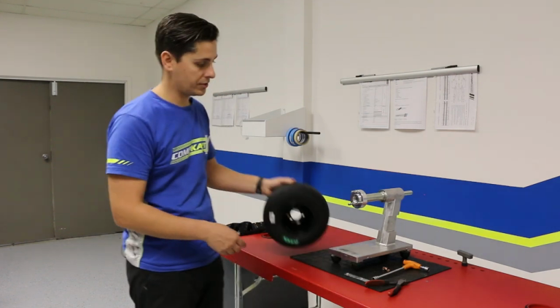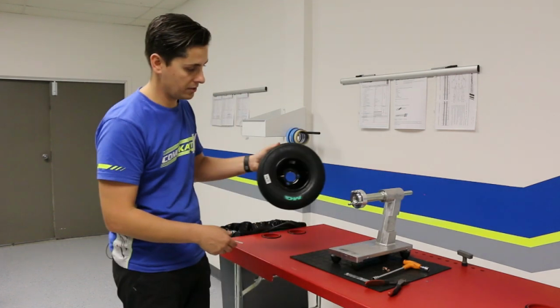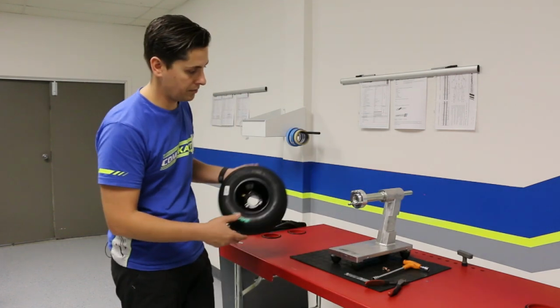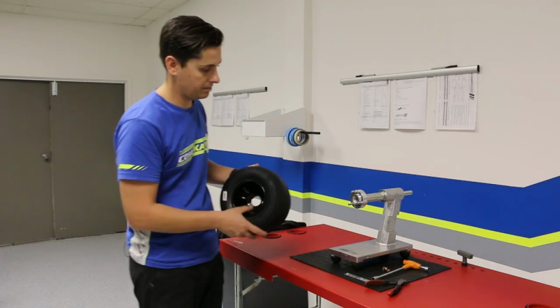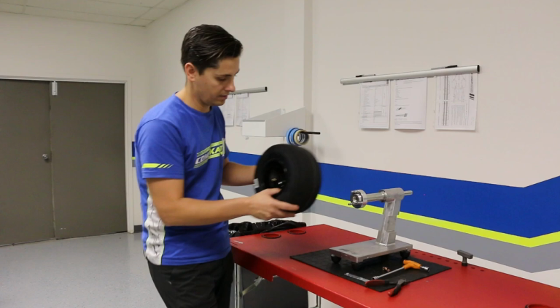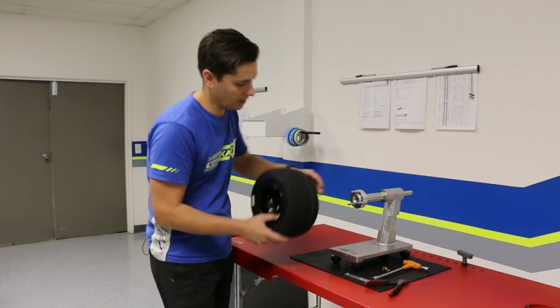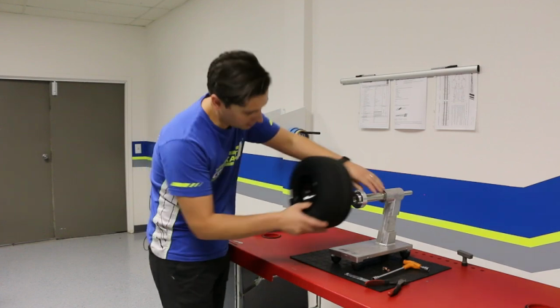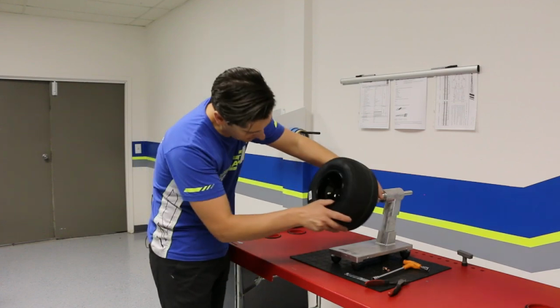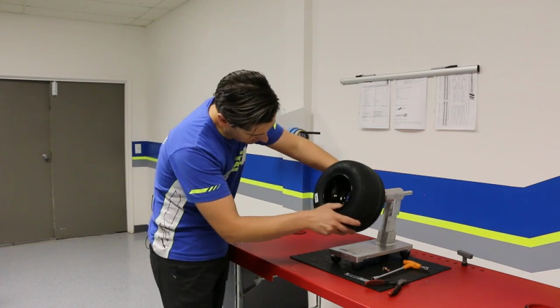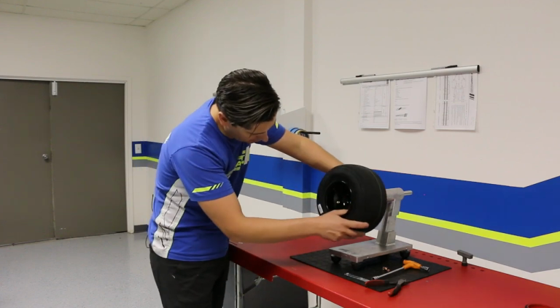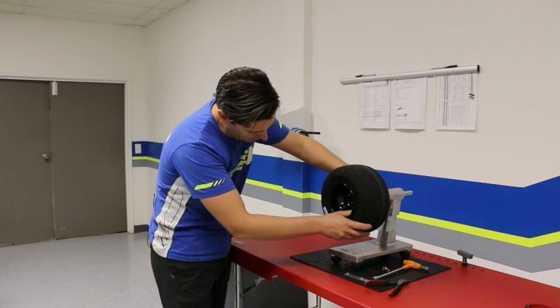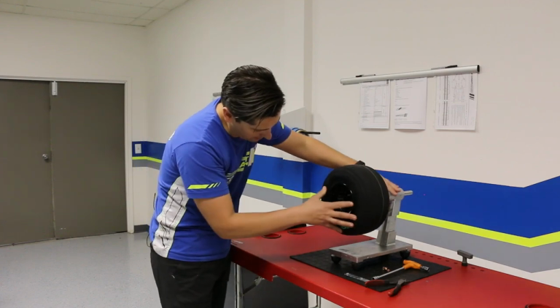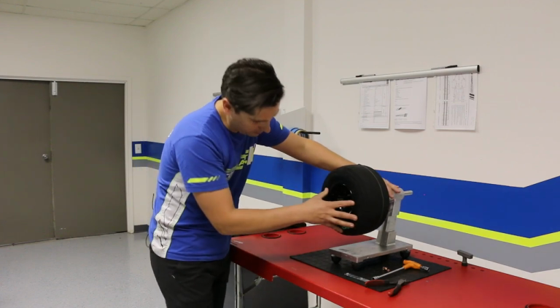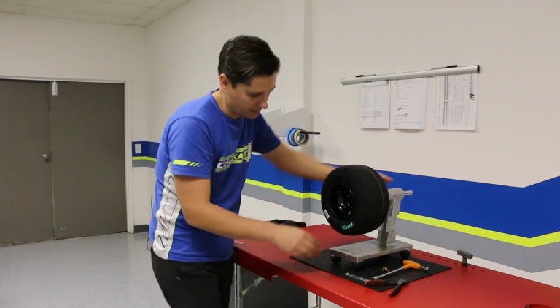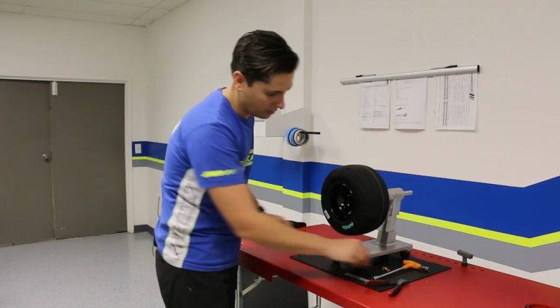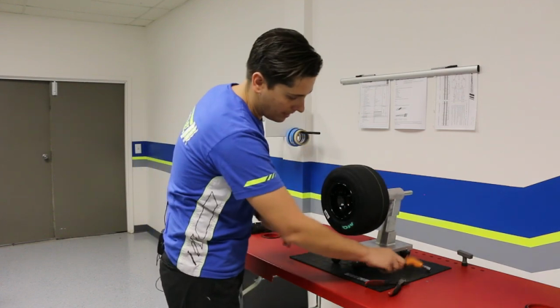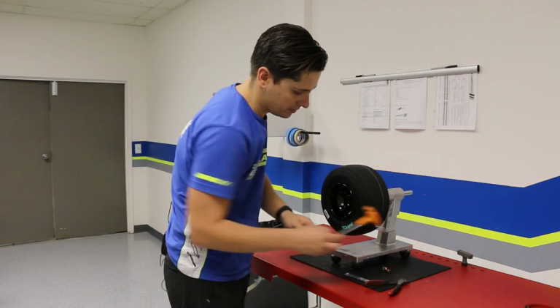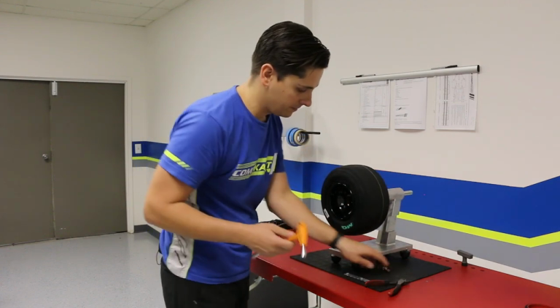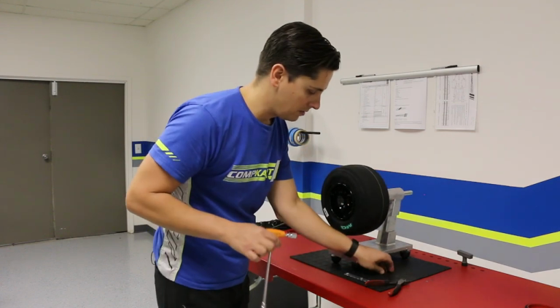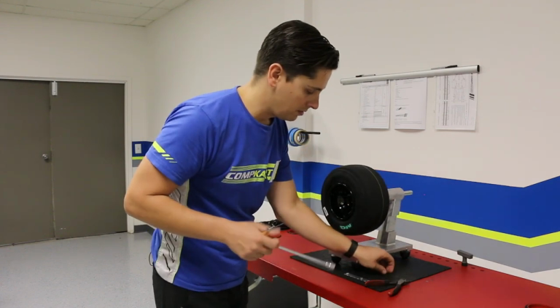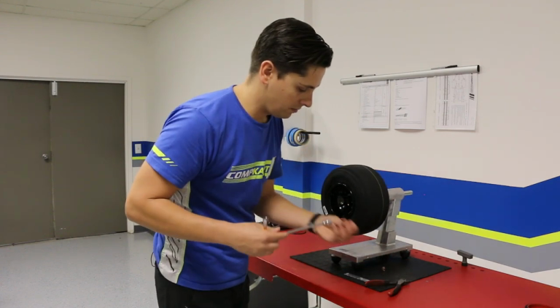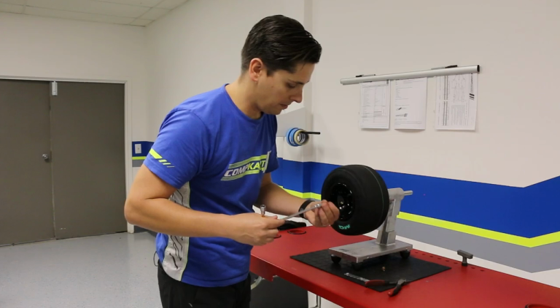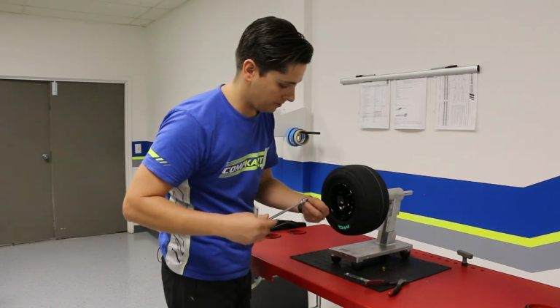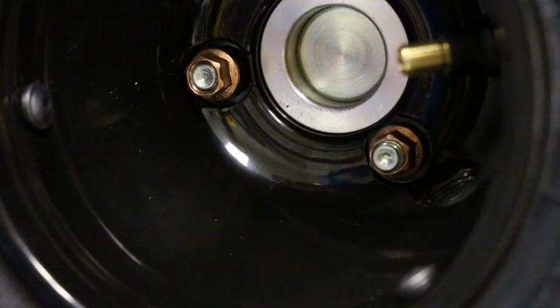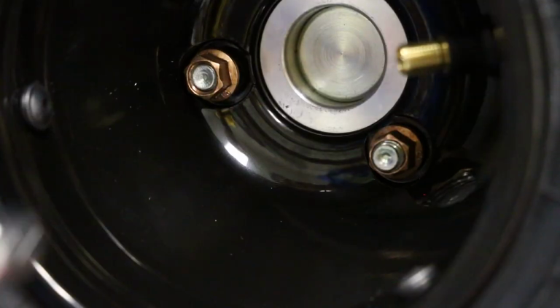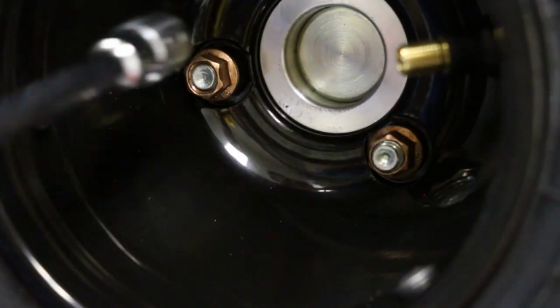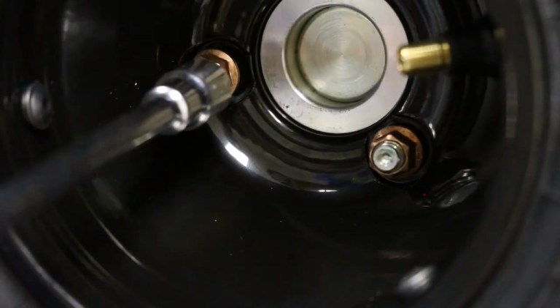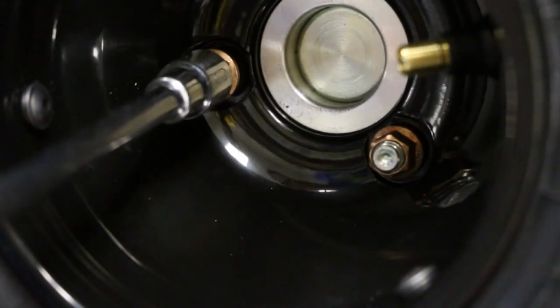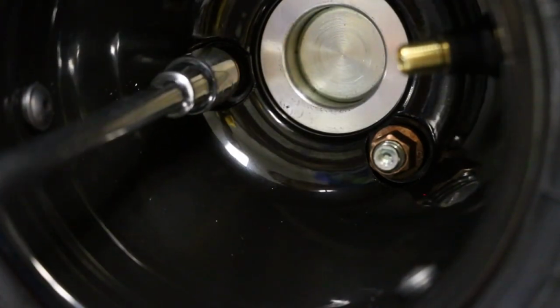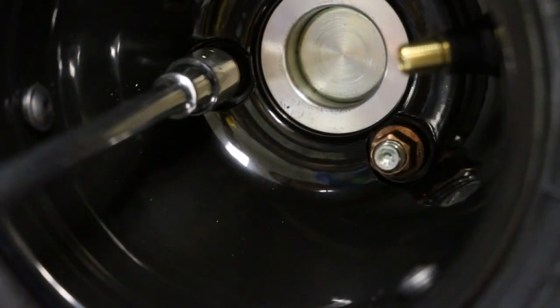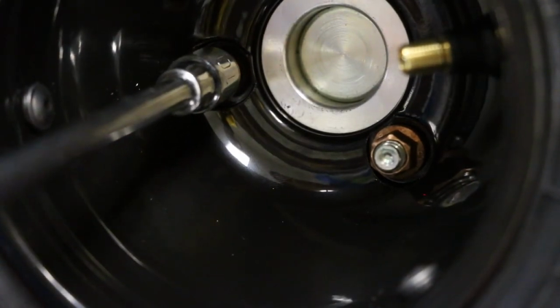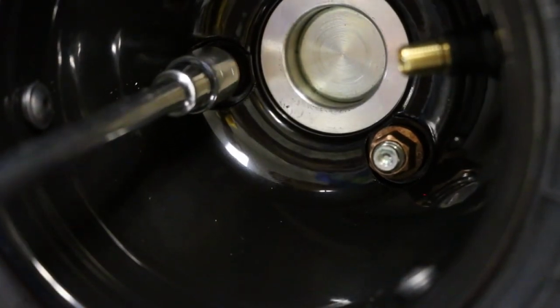Much like you would put the wheel on your chassis, we're going to mount it right here on our wheel balancer. We'll have our nut, our 10 mil wrench, and we'll go ahead and do this for all three.